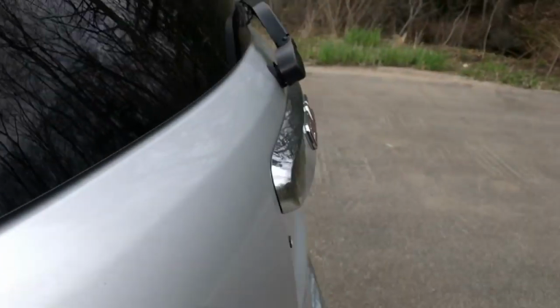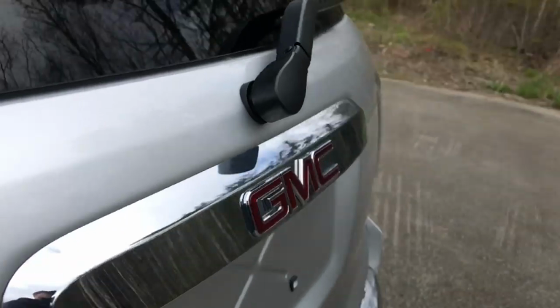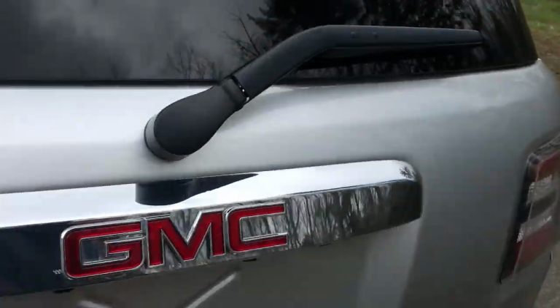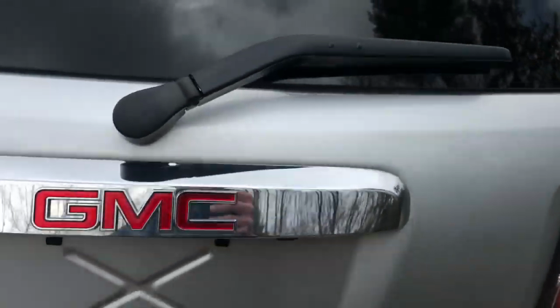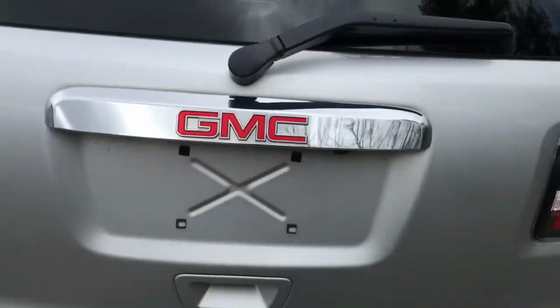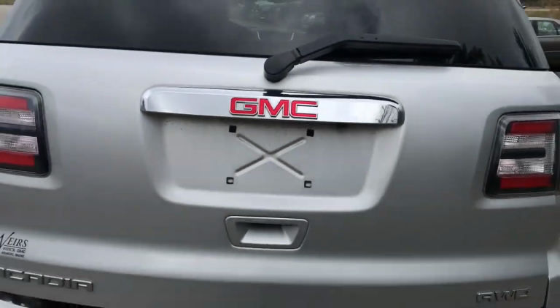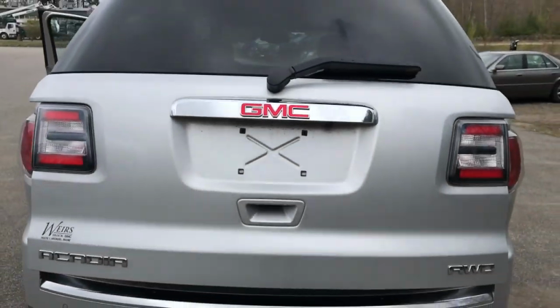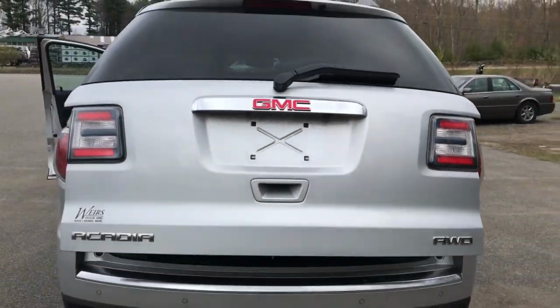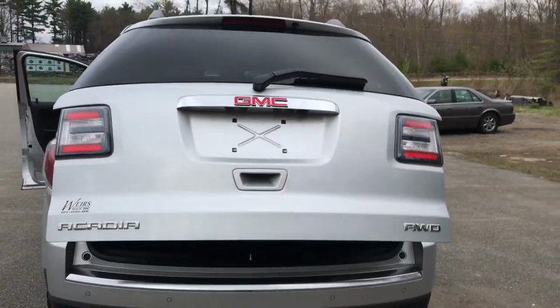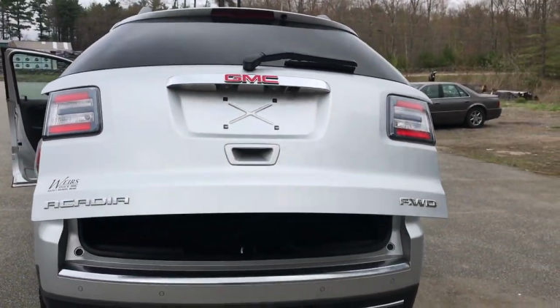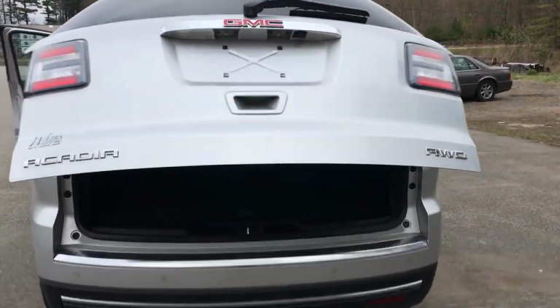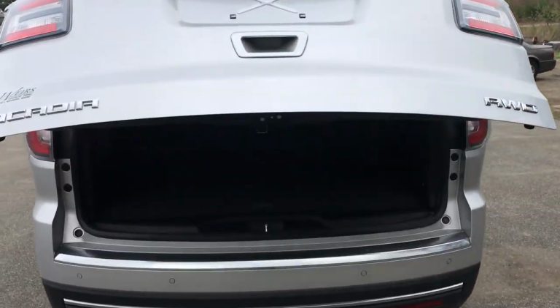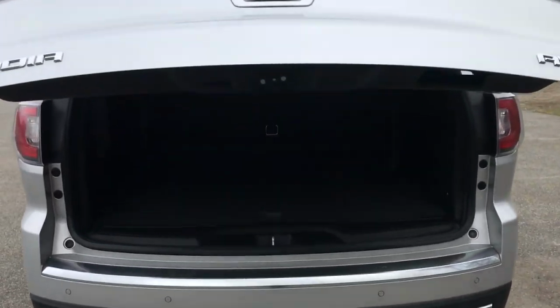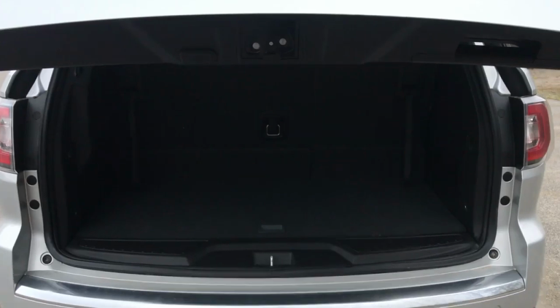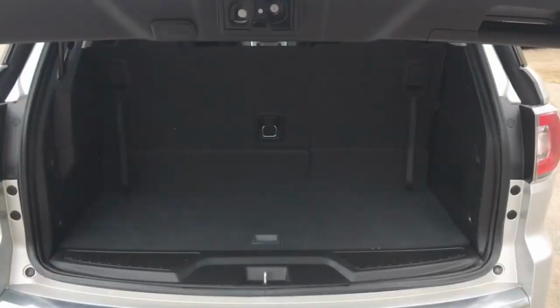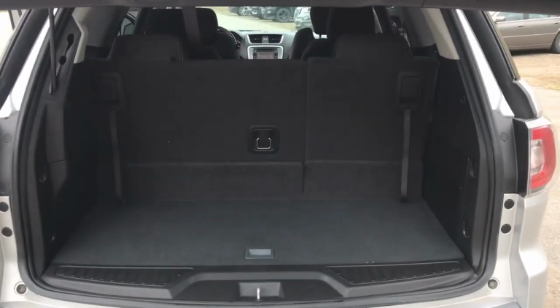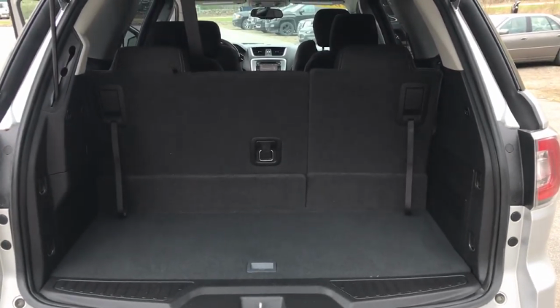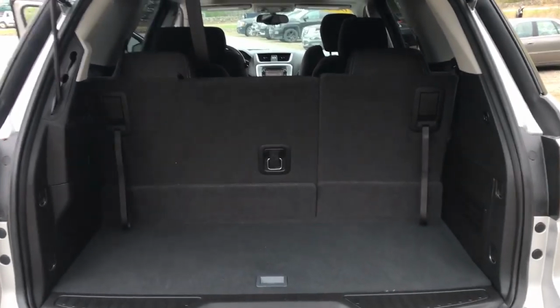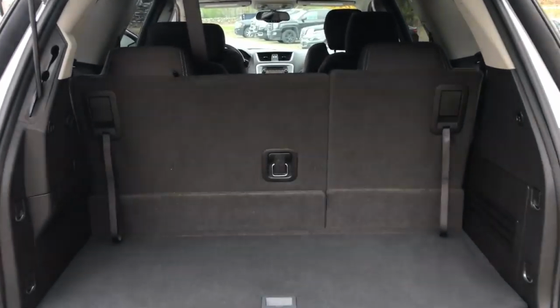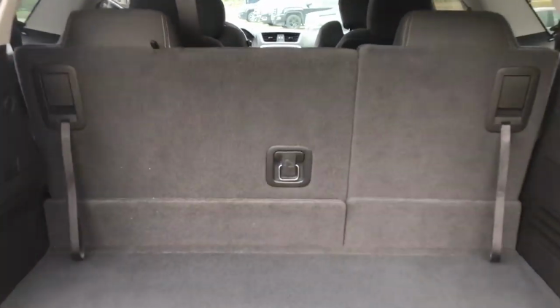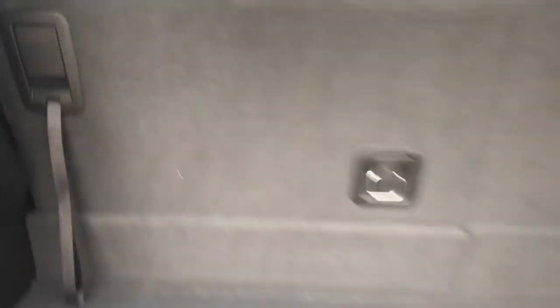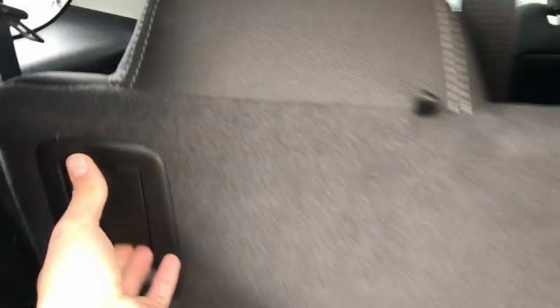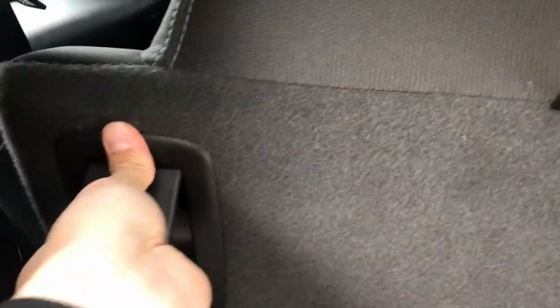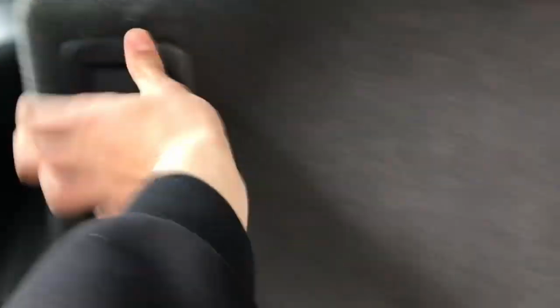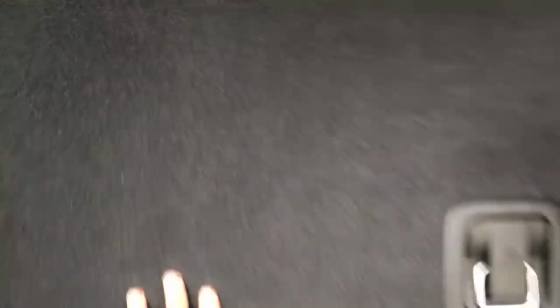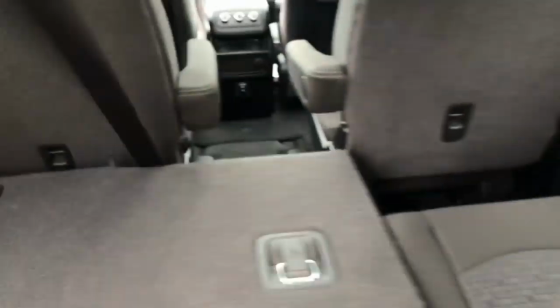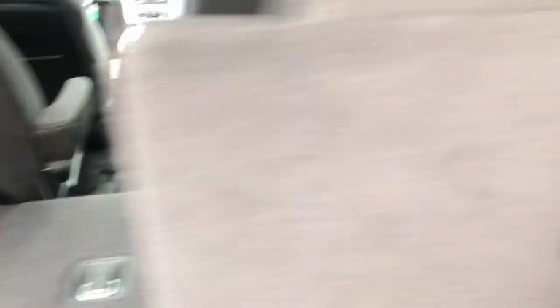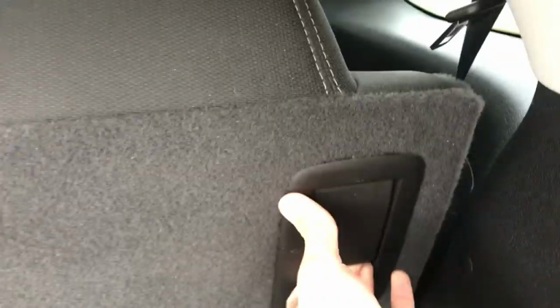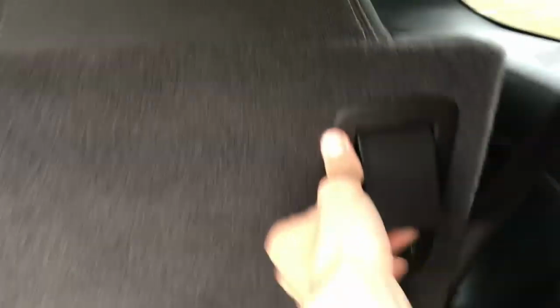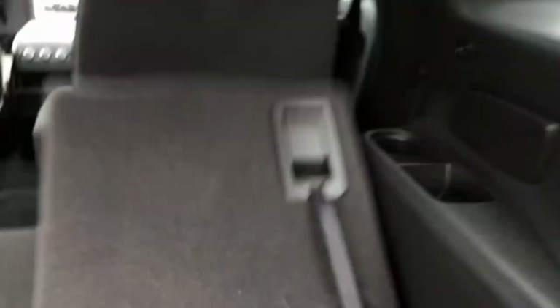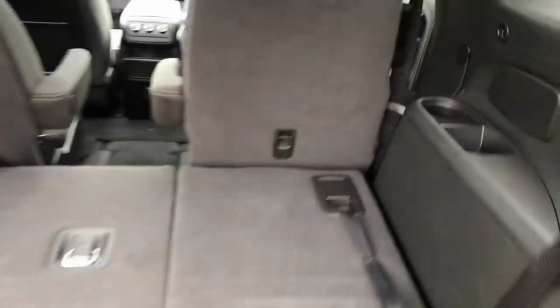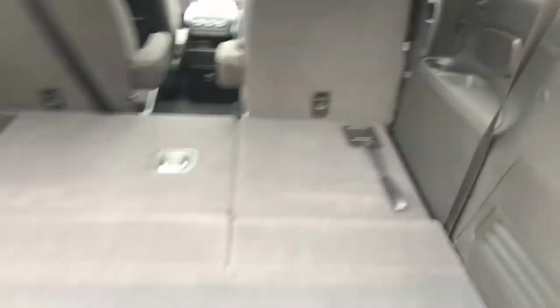Take a look at the cargo area. As you can see you've got your power tailgate on this vehicle as well. Got tons of cargo room back here. However, if you need a little more, pull those latches there and these back seats do fold completely flat.